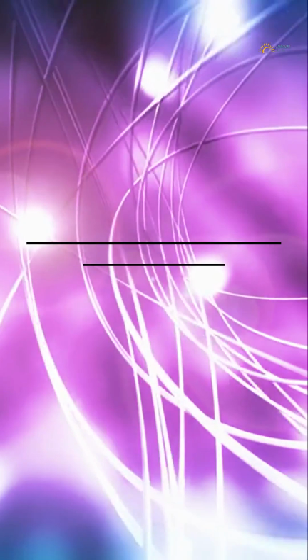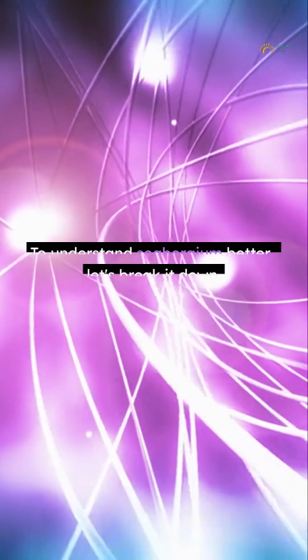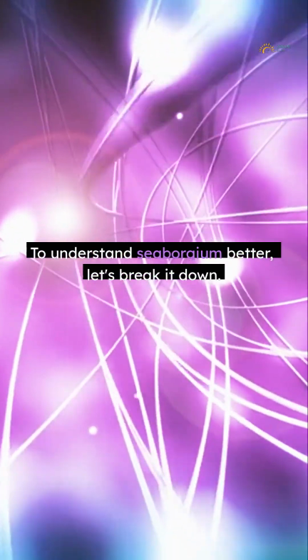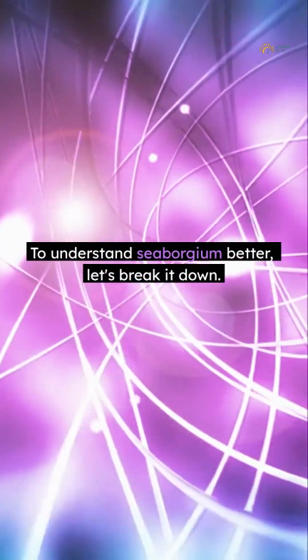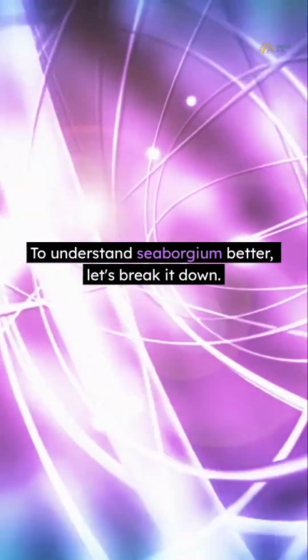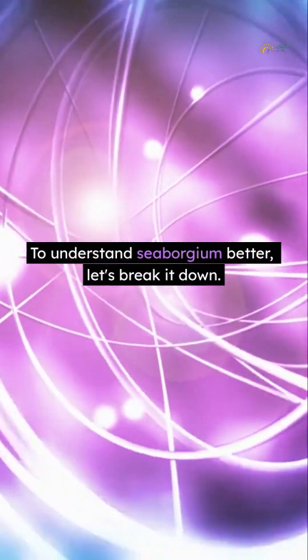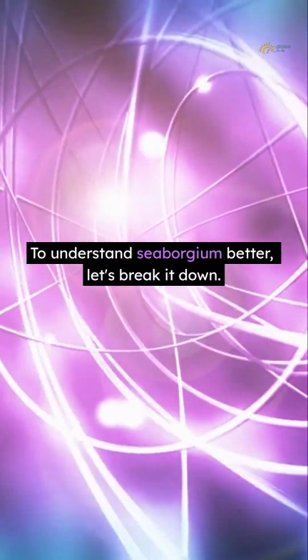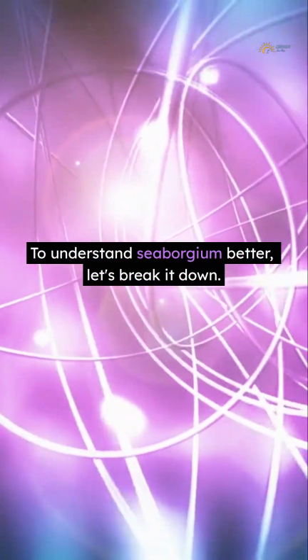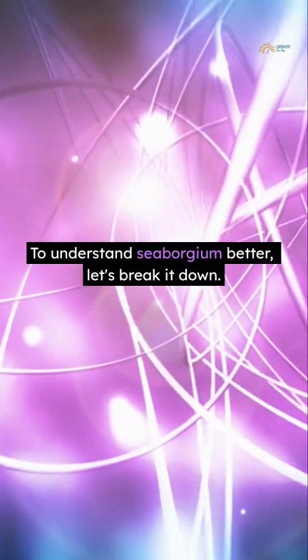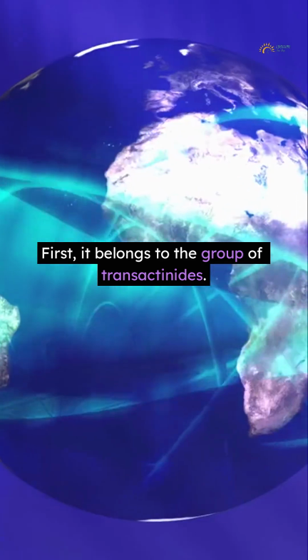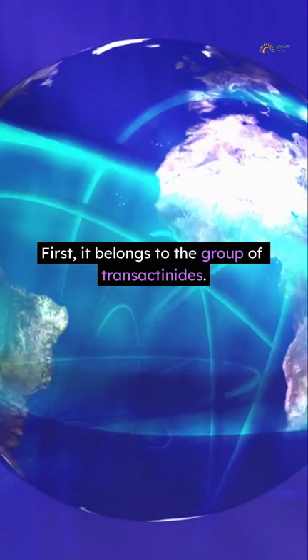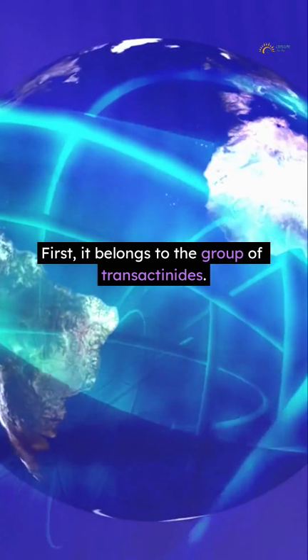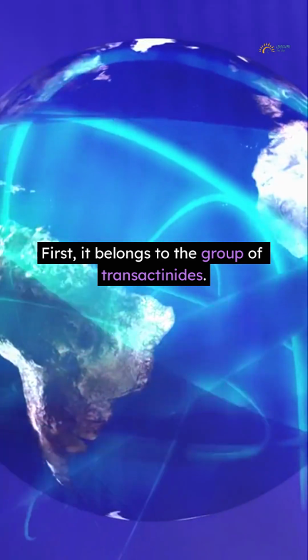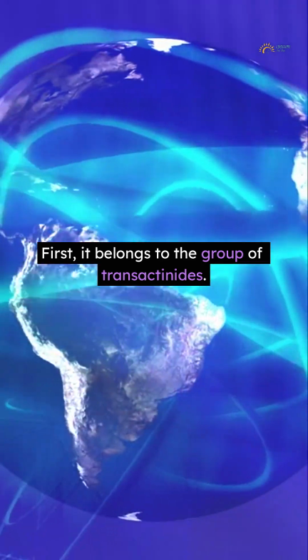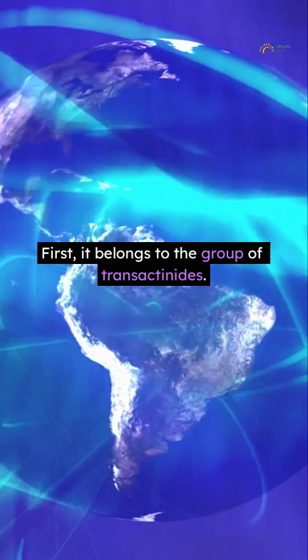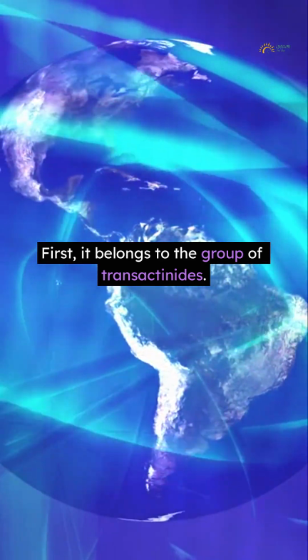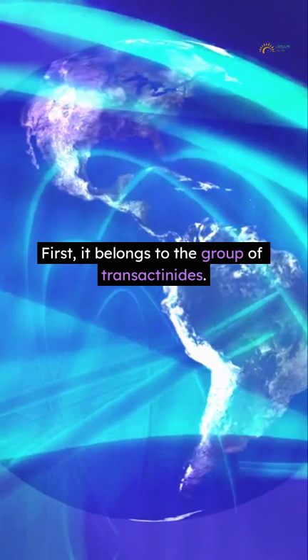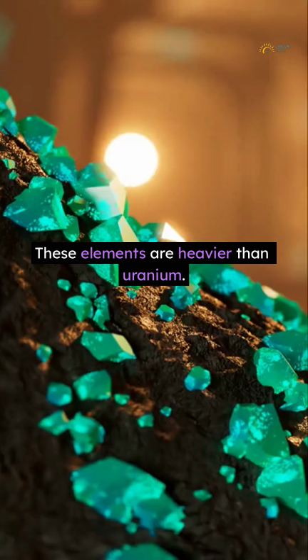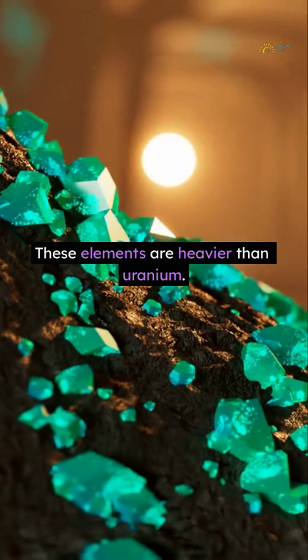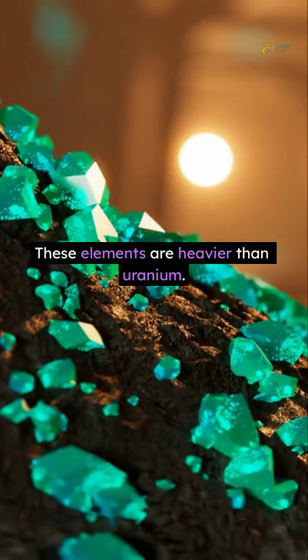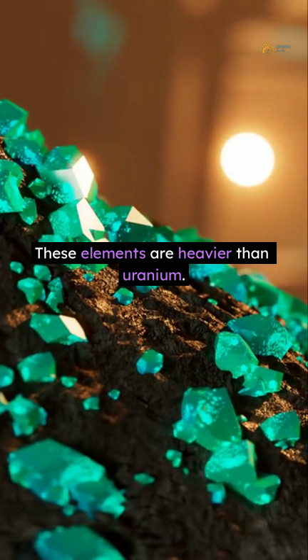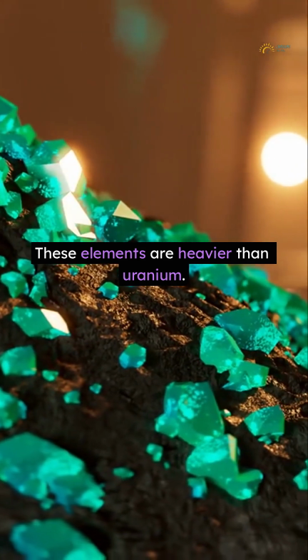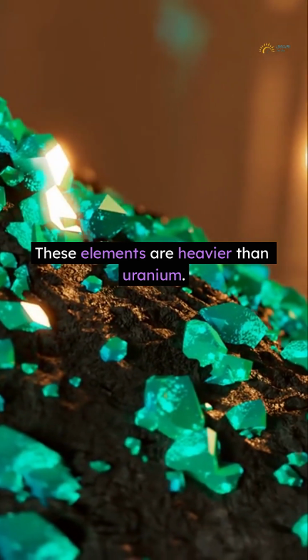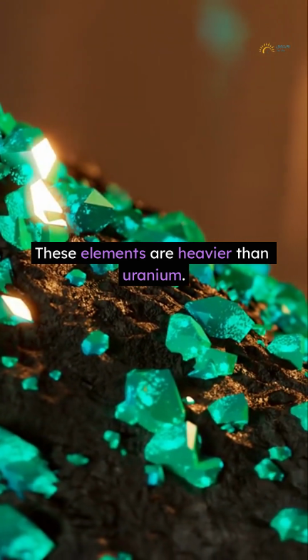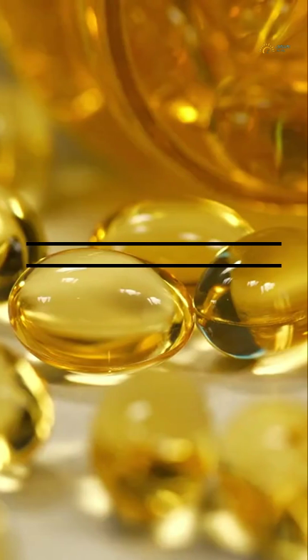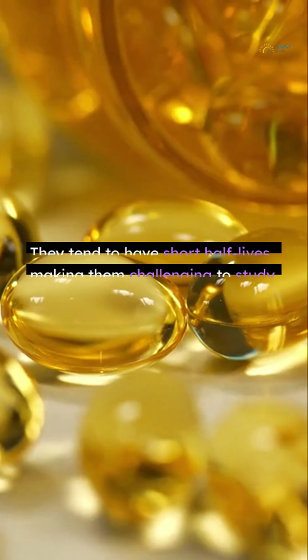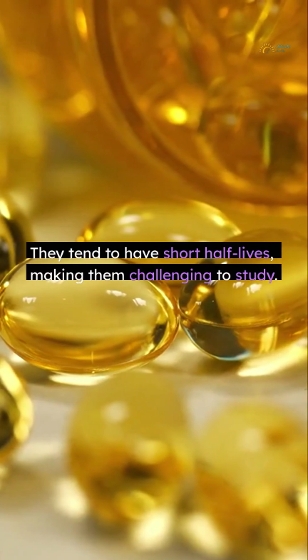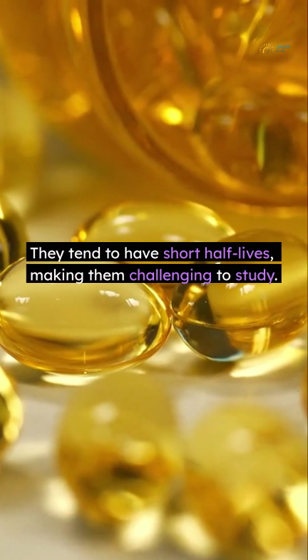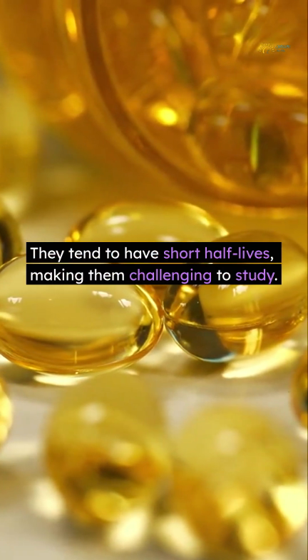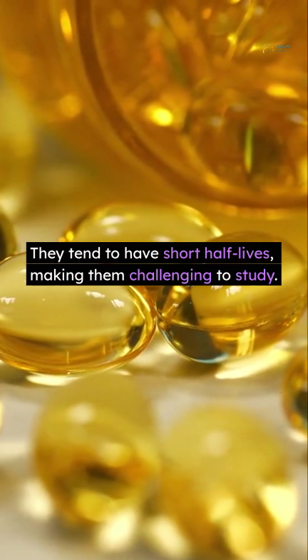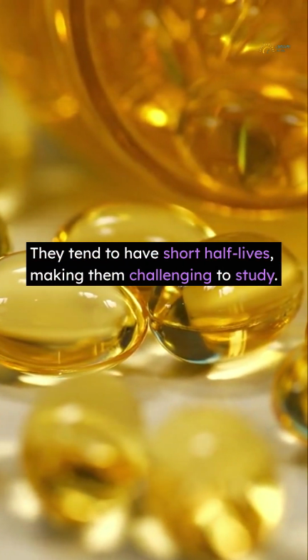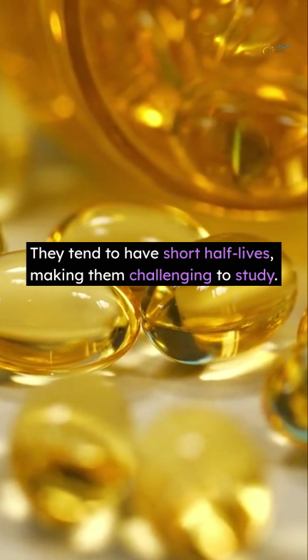To understand Cyborgium better, let's break it down. First, it belongs to the group of Transactinides. These elements are heavier than Uranium. They tend to have short half-lives, making them challenging to study.